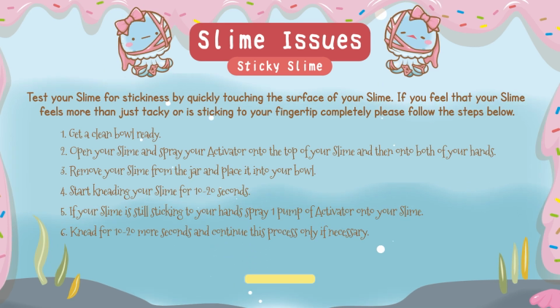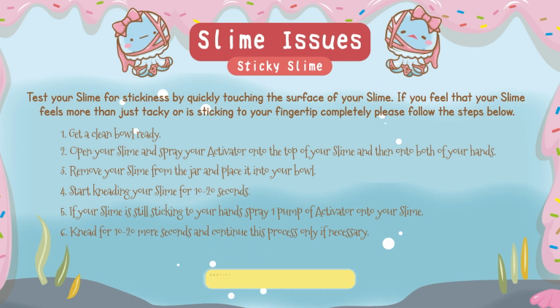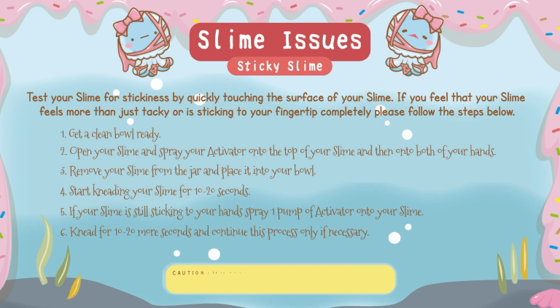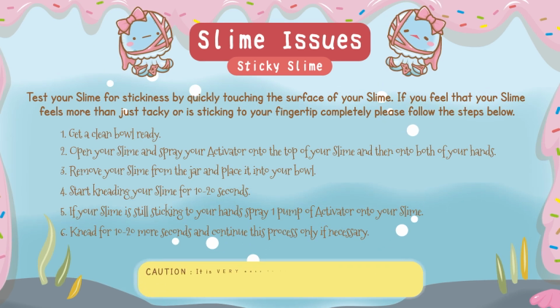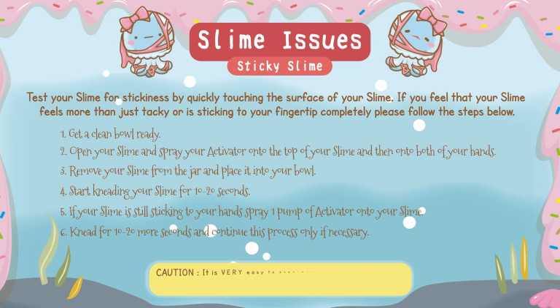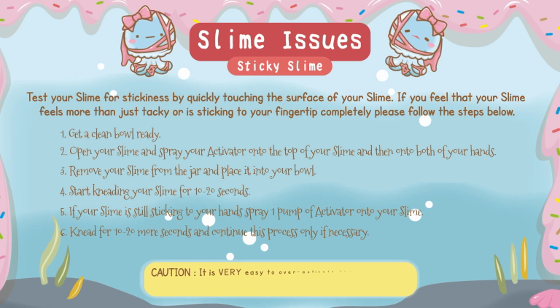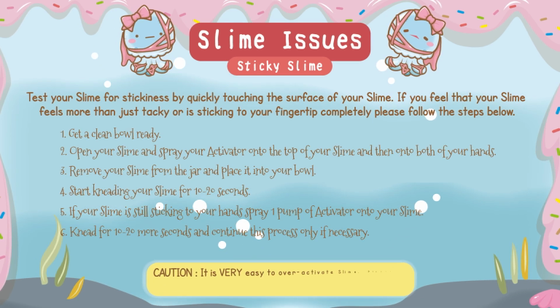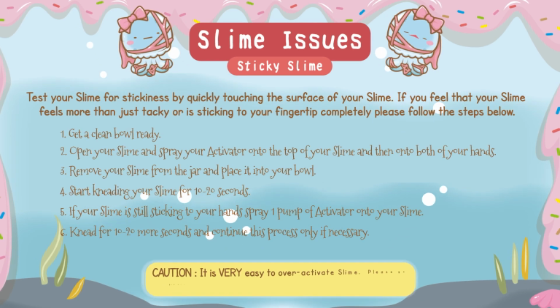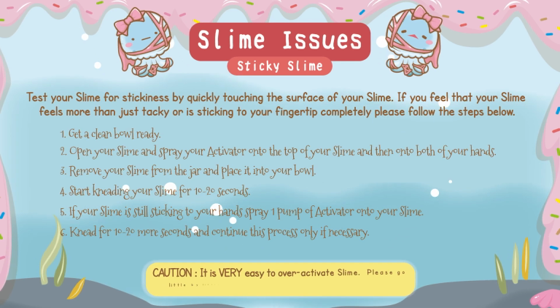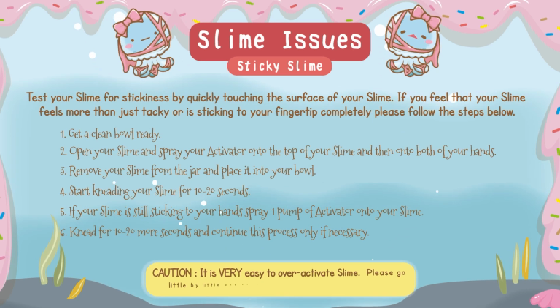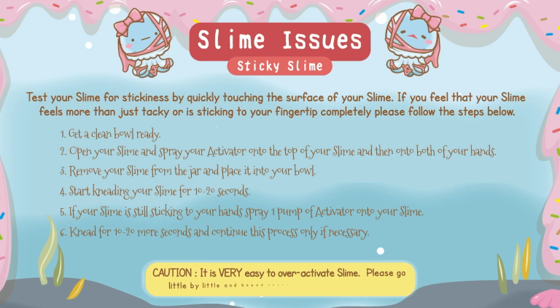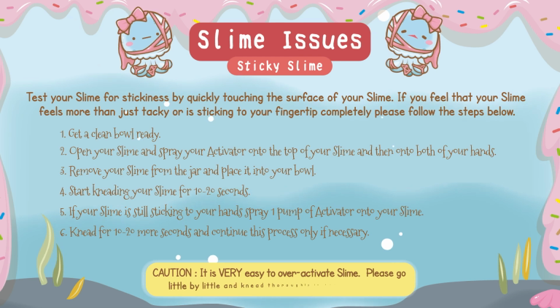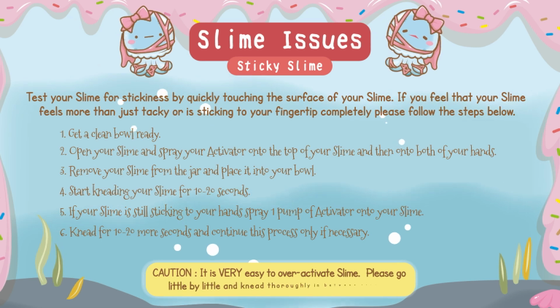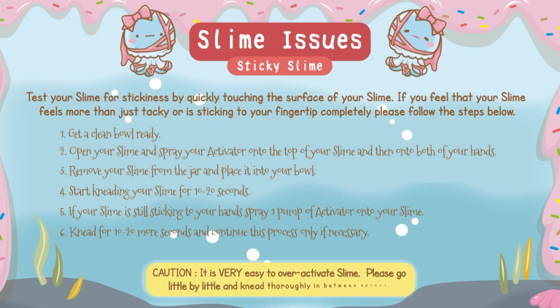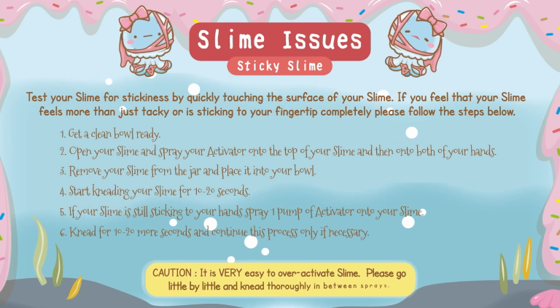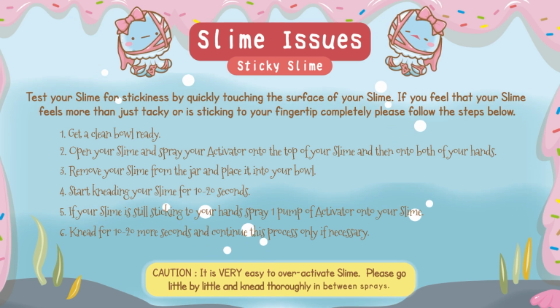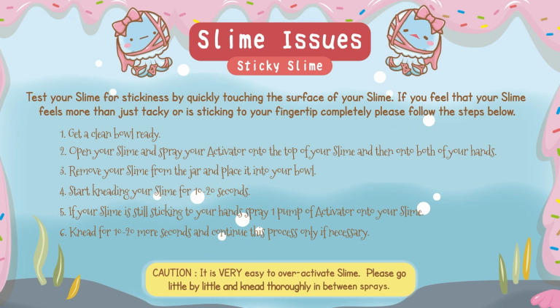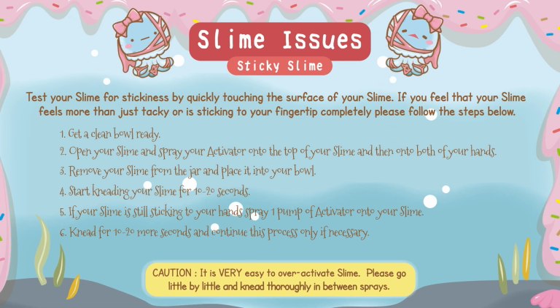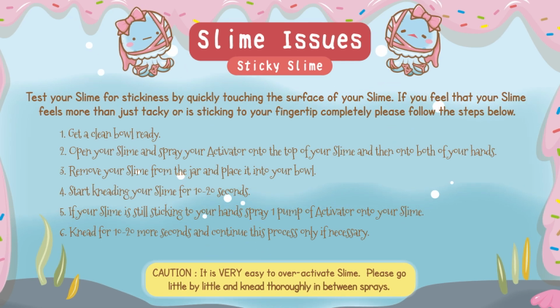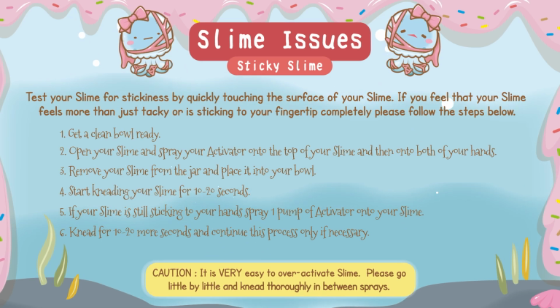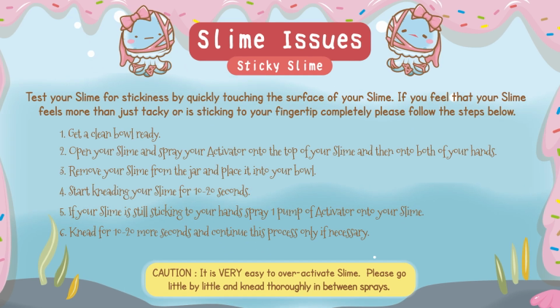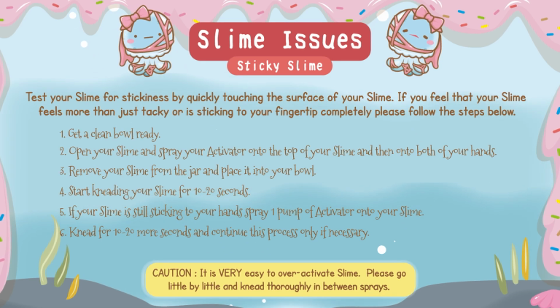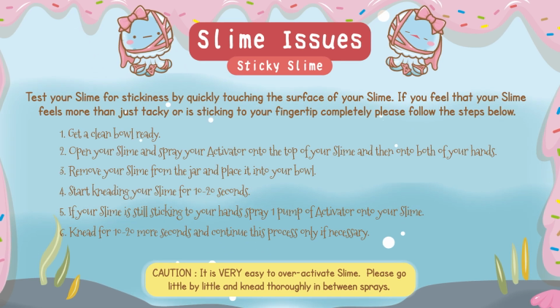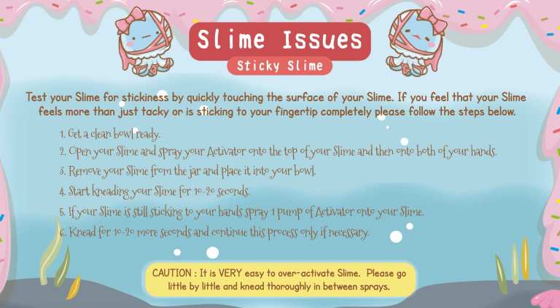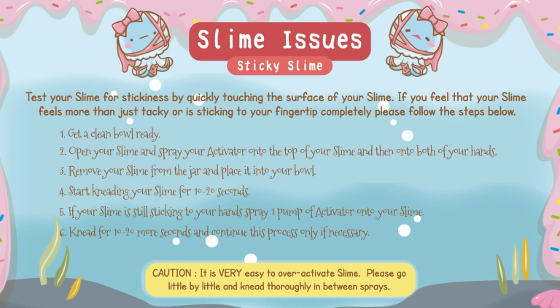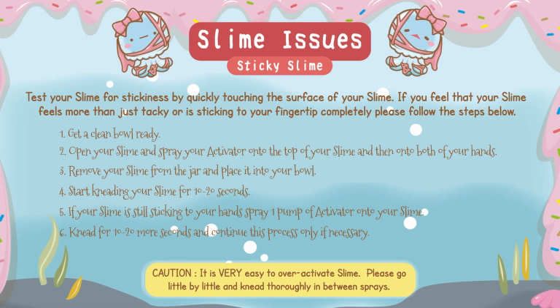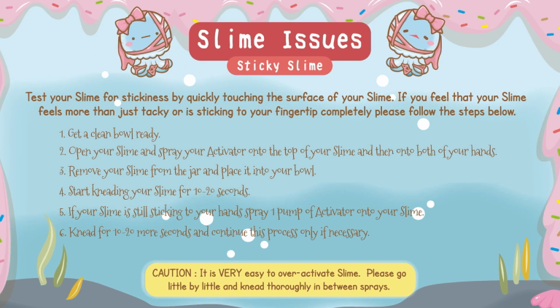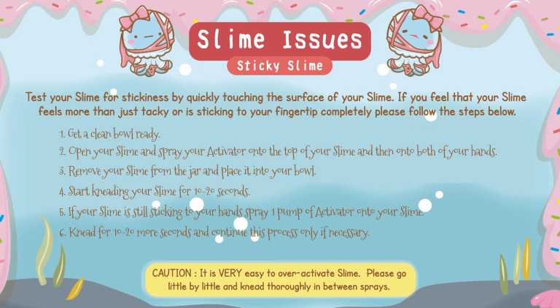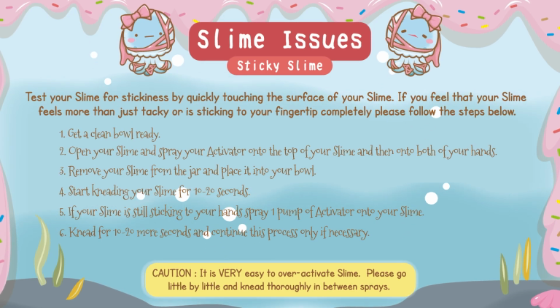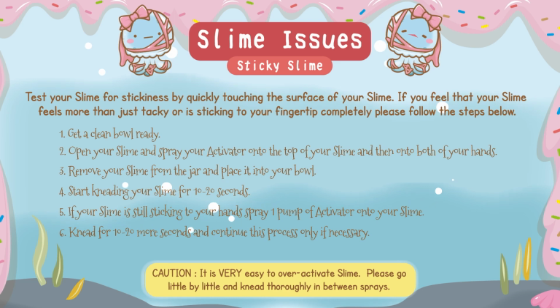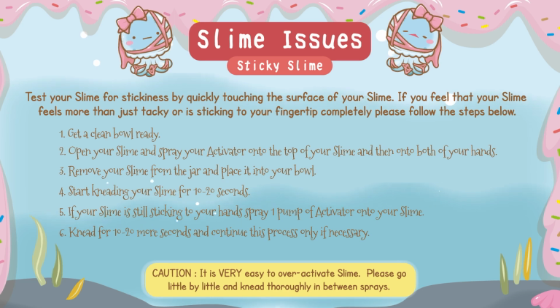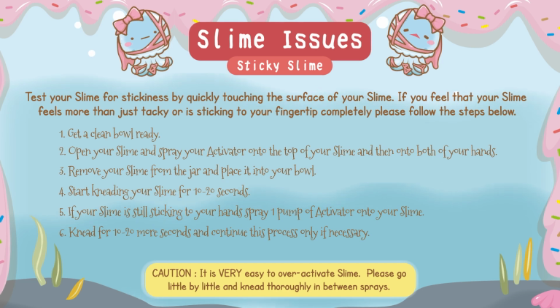Now remember, it is very easy to over-activate slime. Please go little by little and knead thoroughly in between sprays.